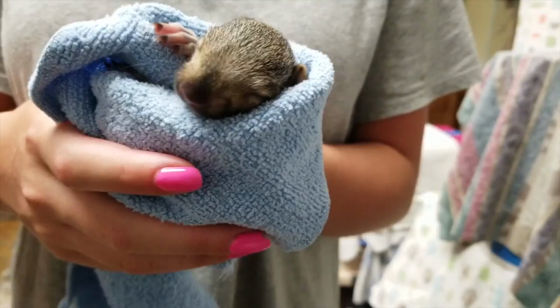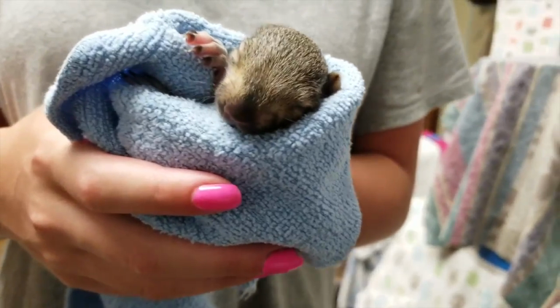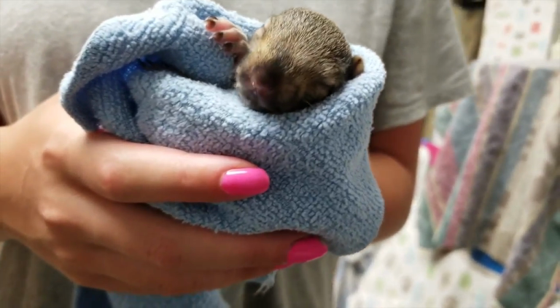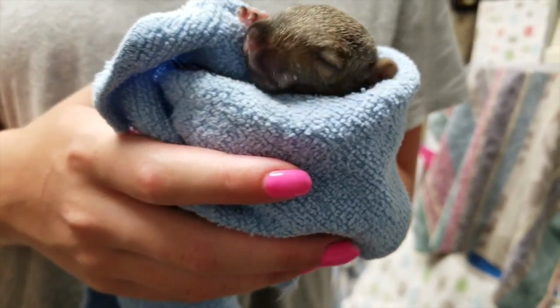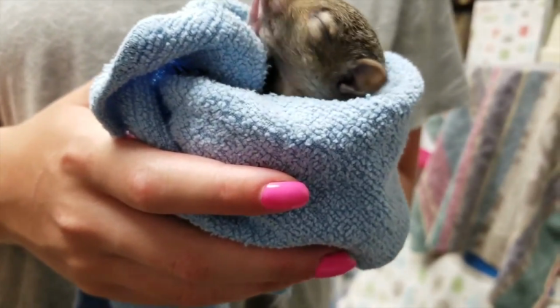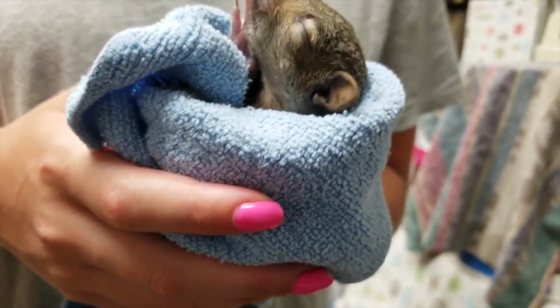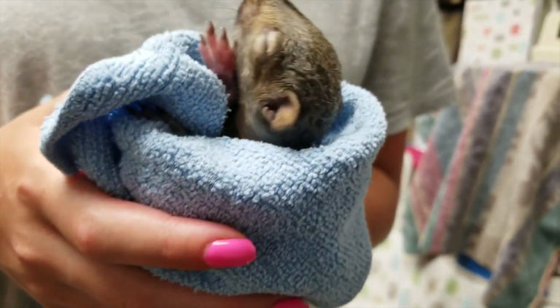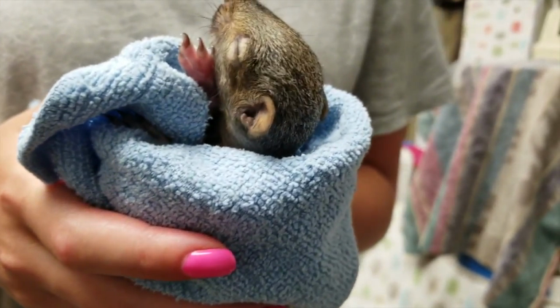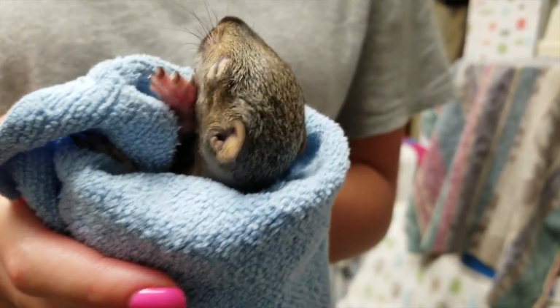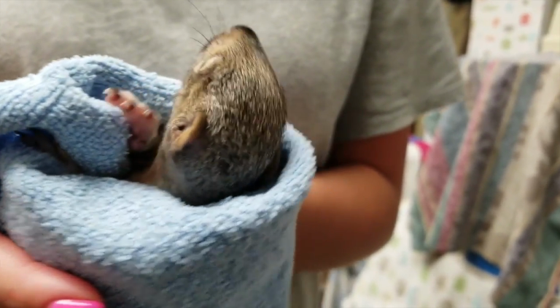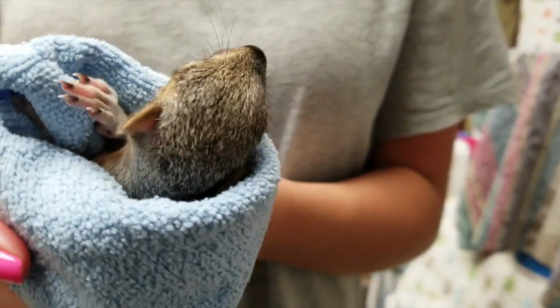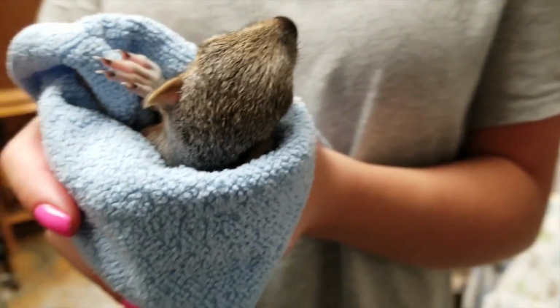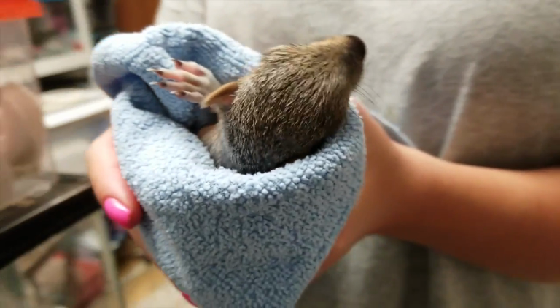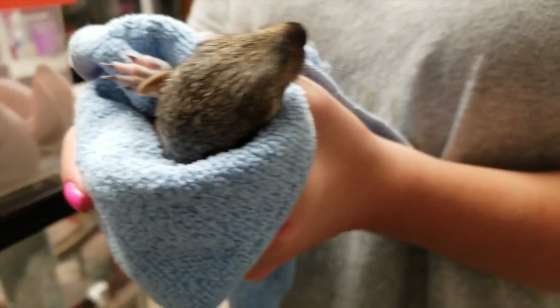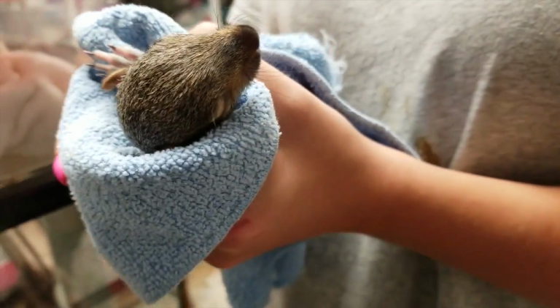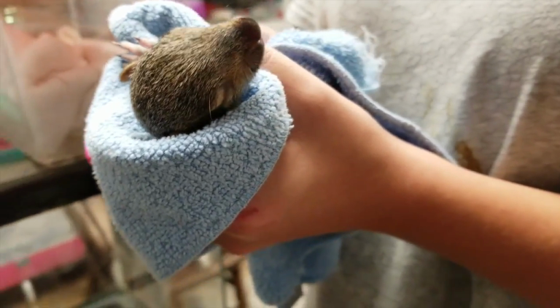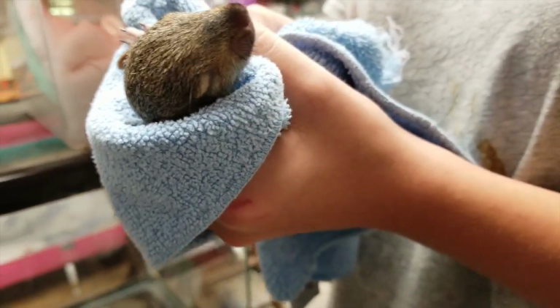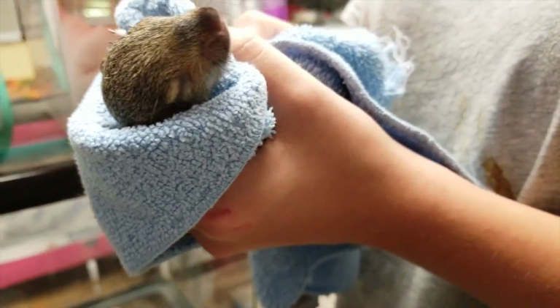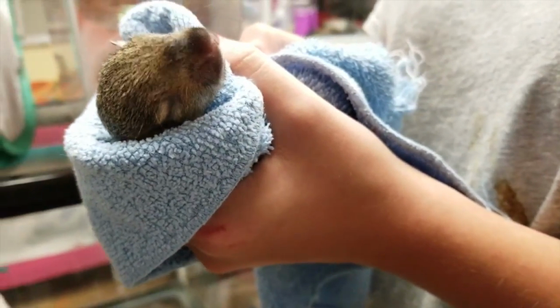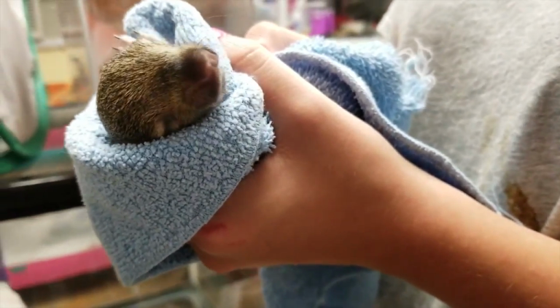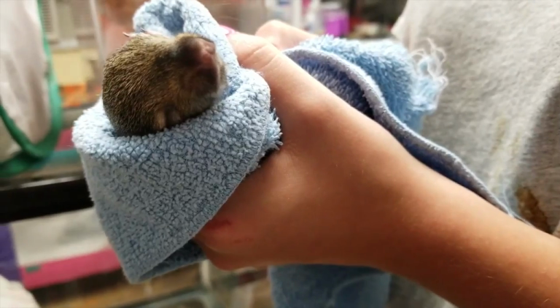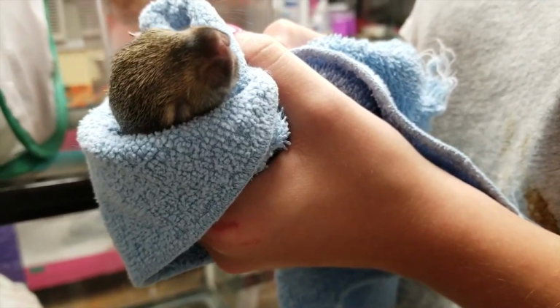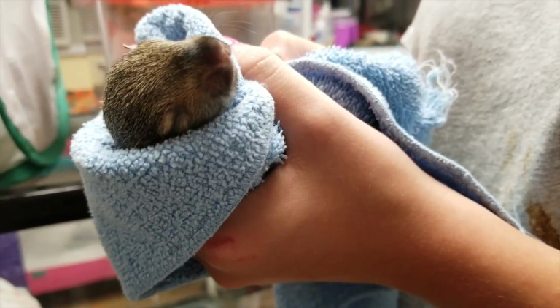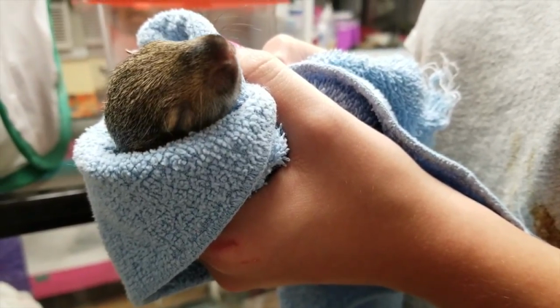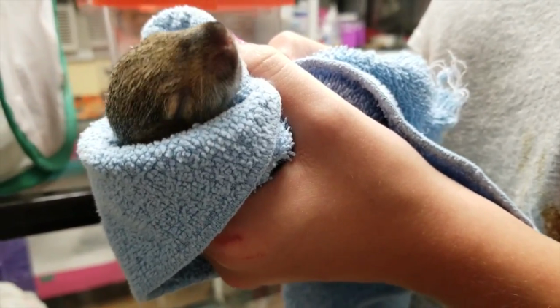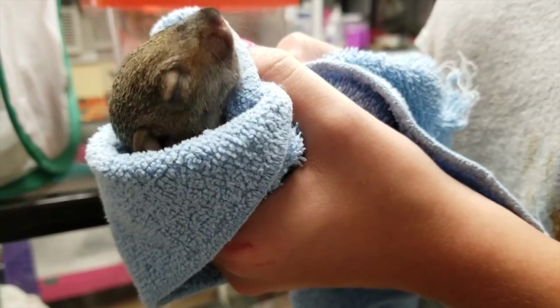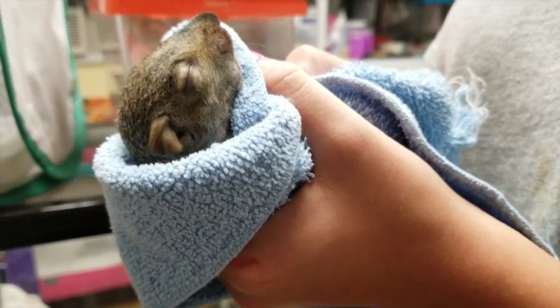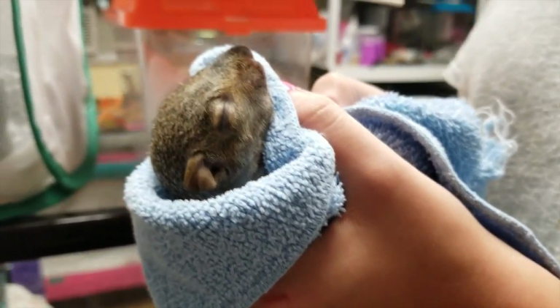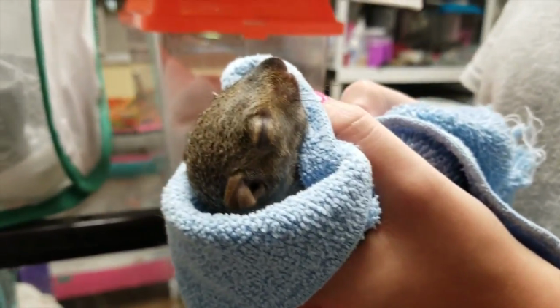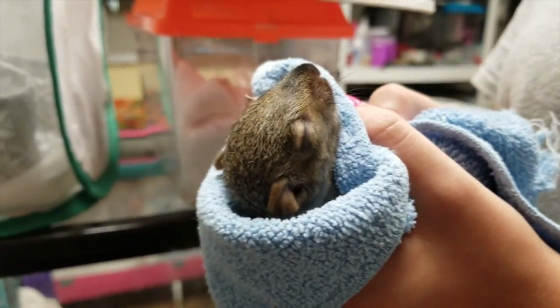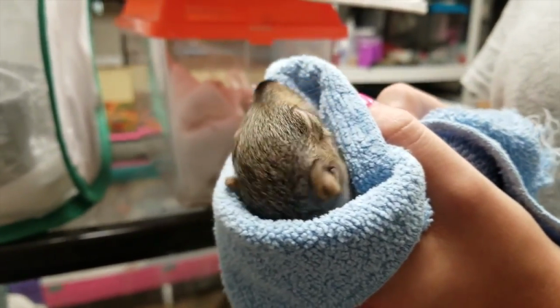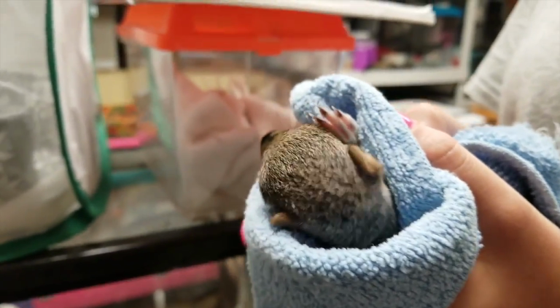Often the mothers will retrieve their babies. If the mother does not come by dark, place the babies in the box and call Wild Baby Rescue.